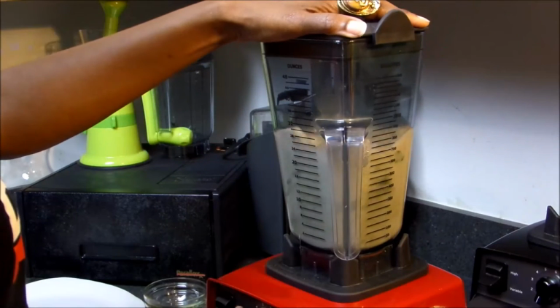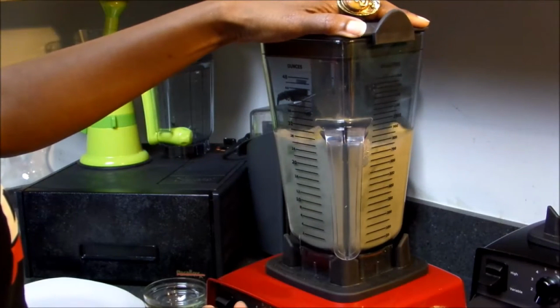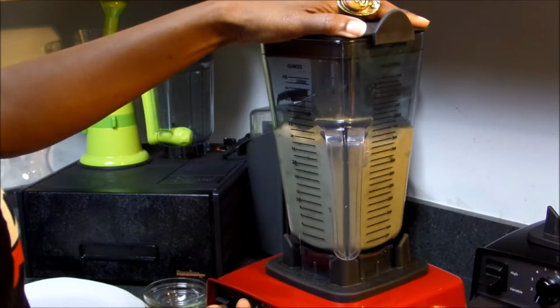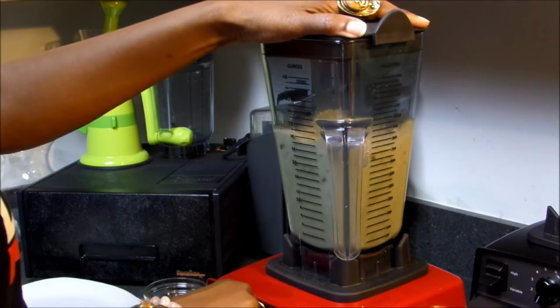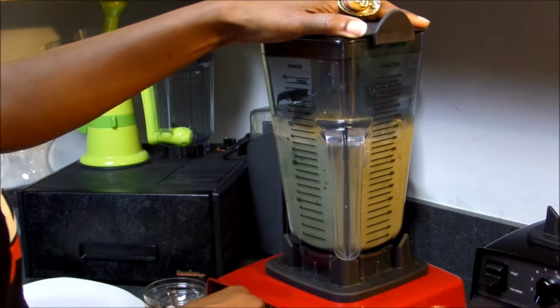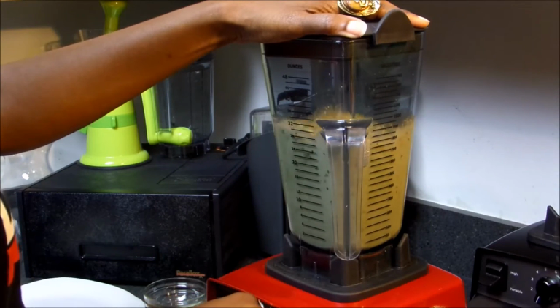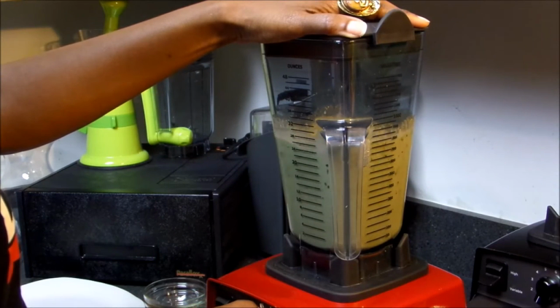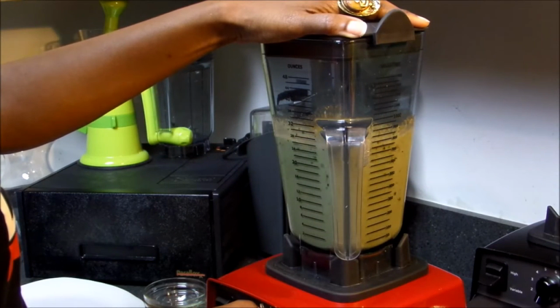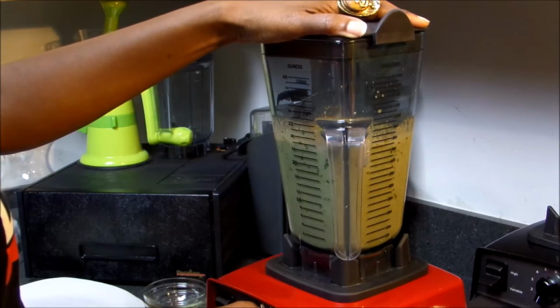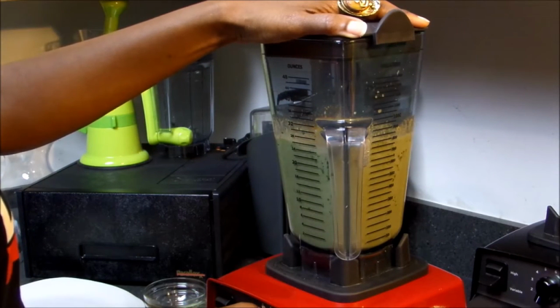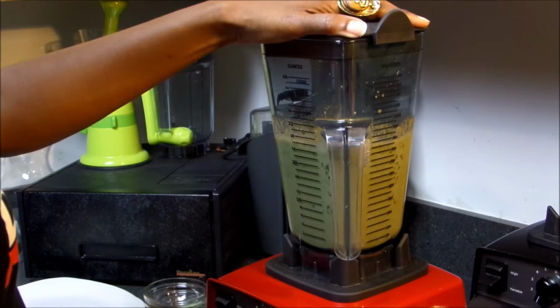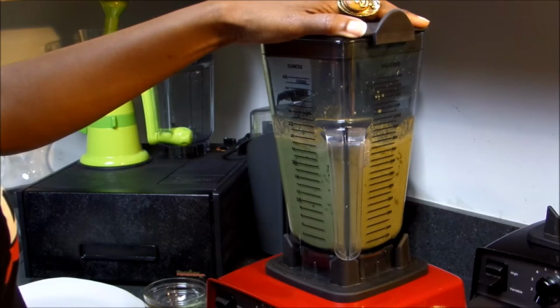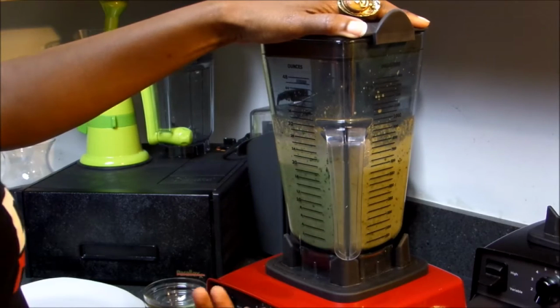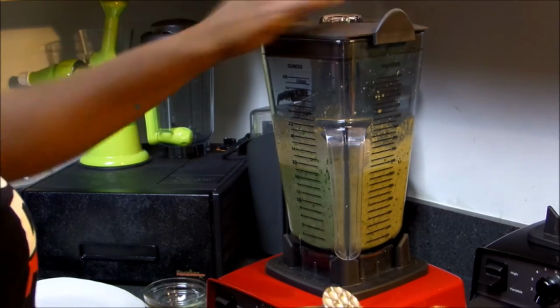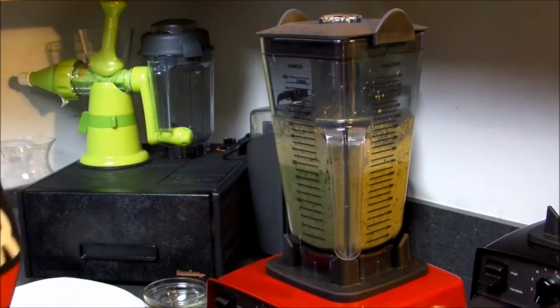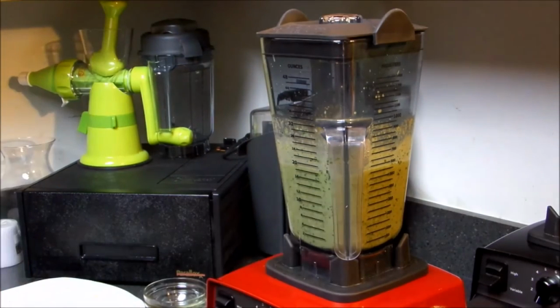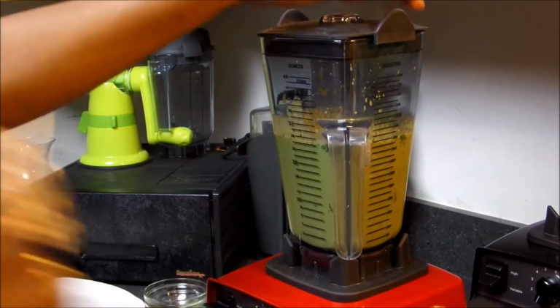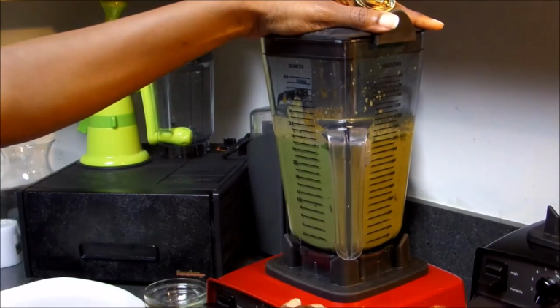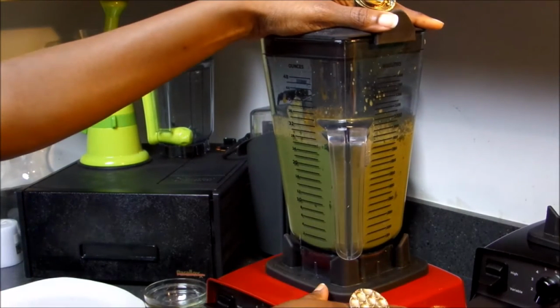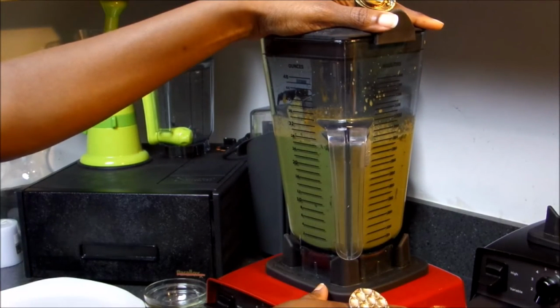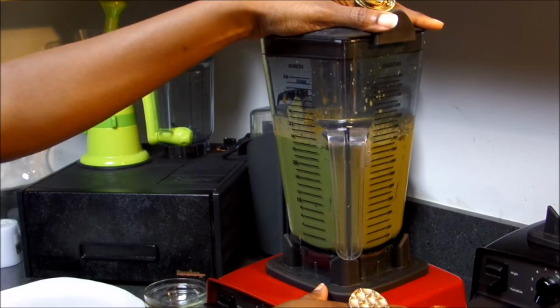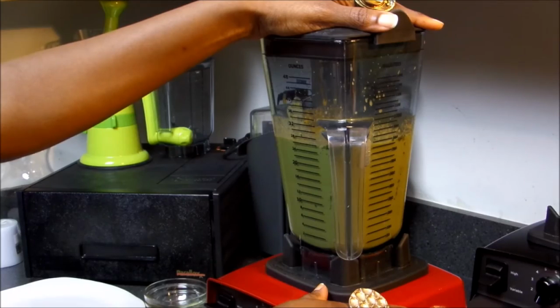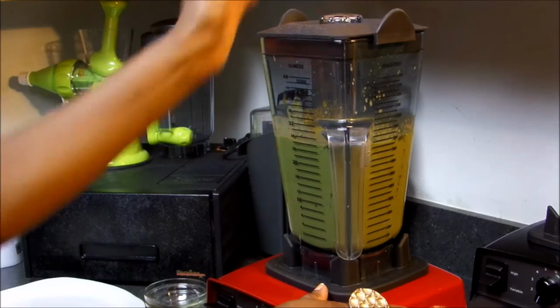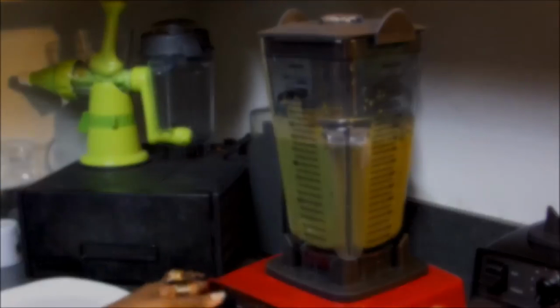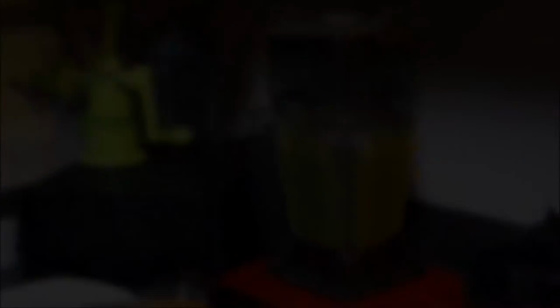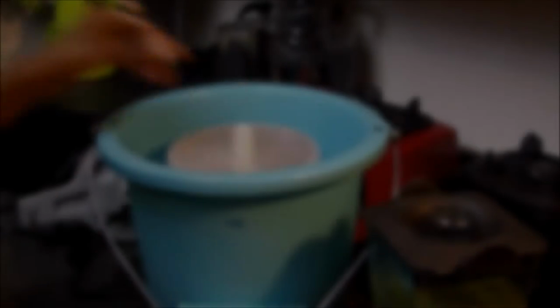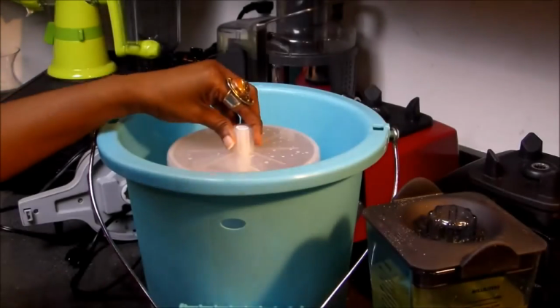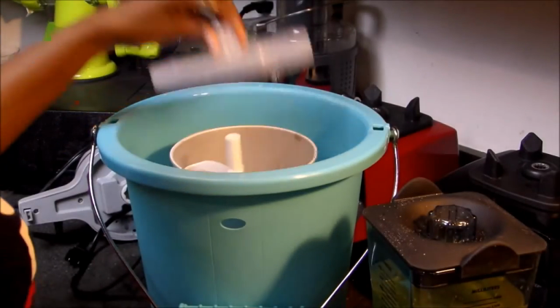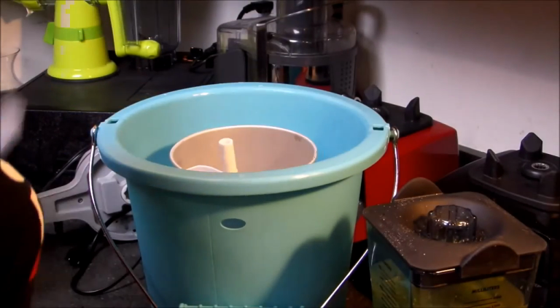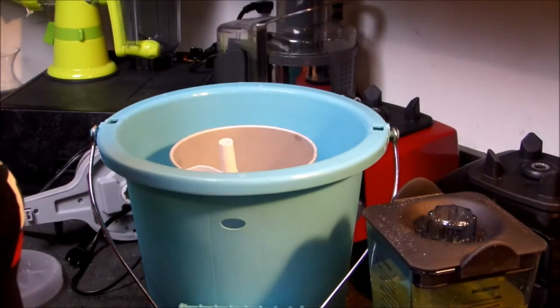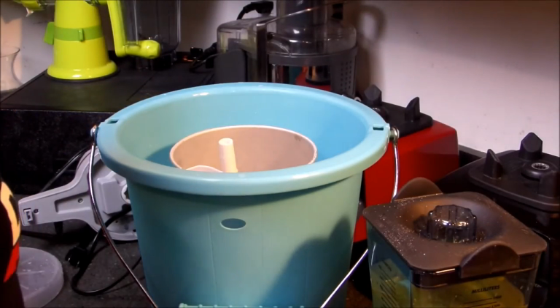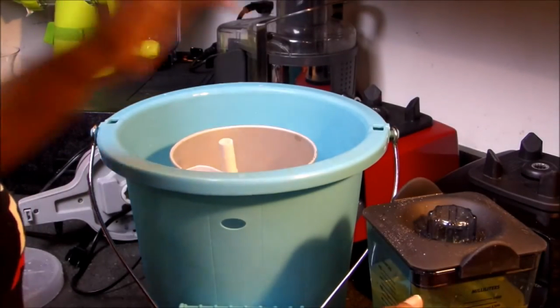Now that we have all our ingredients in the blender, let's start blending. If you have a Vitamix, make sure not to over blend because you can actually heat up your mixture, and you want ice cream, not hot cream.